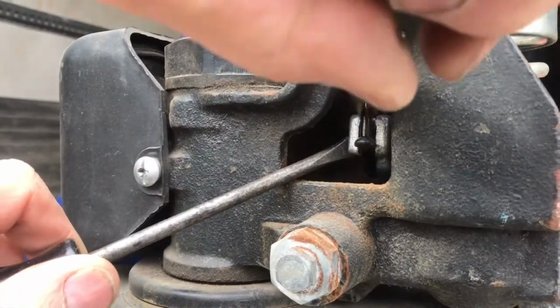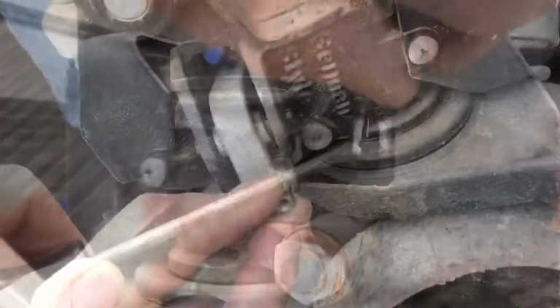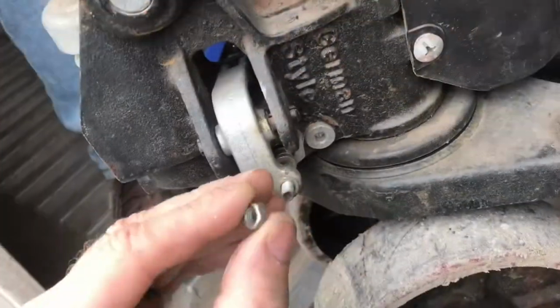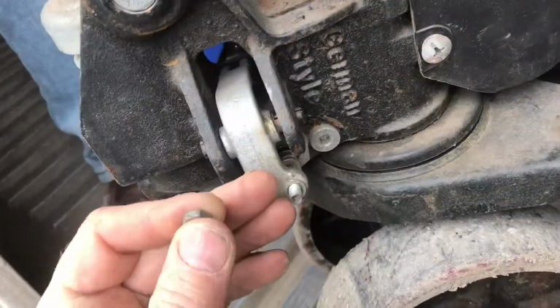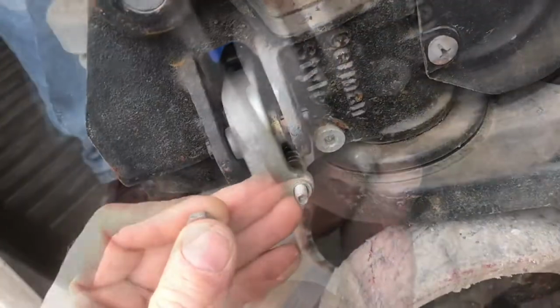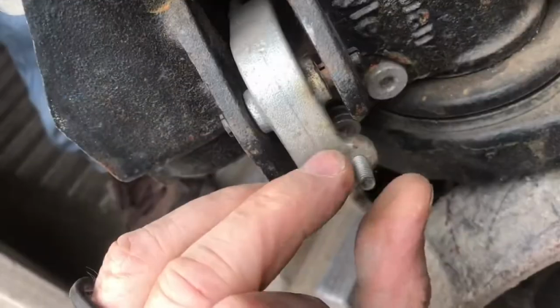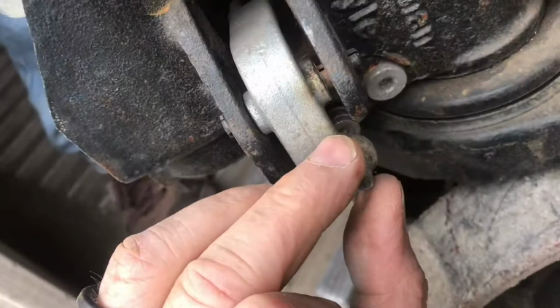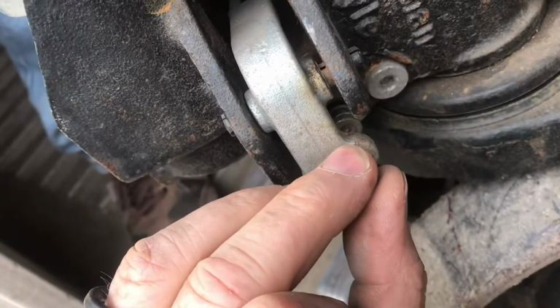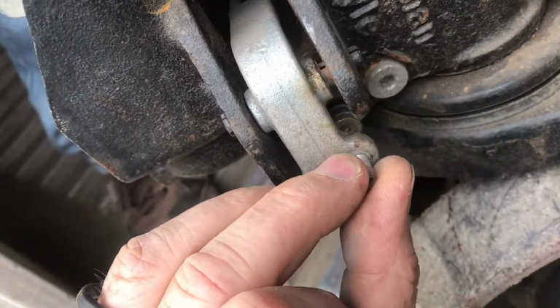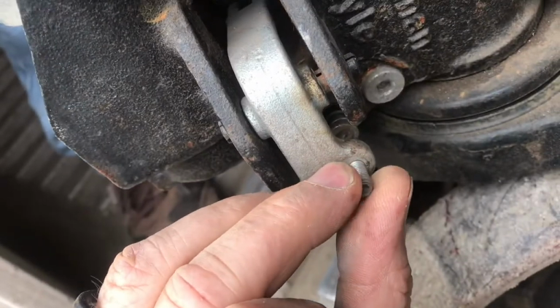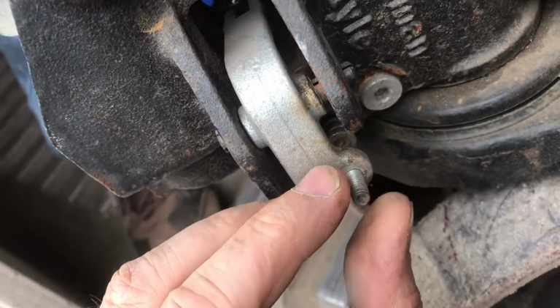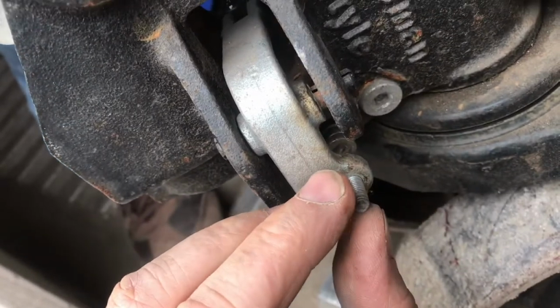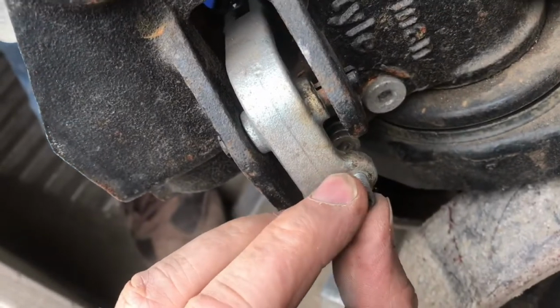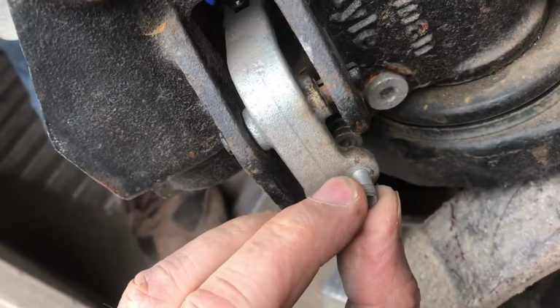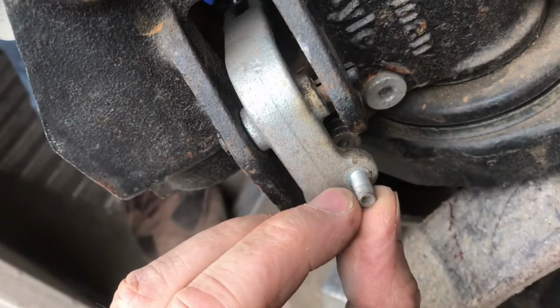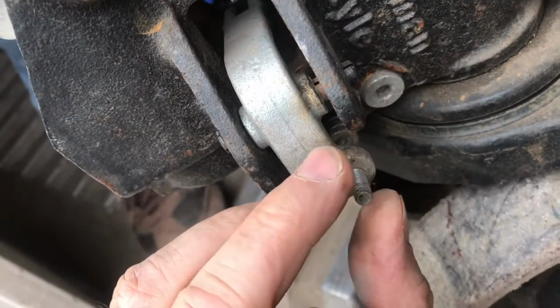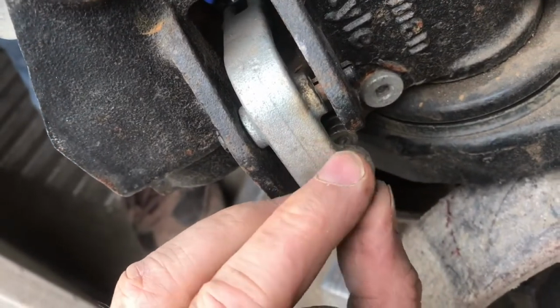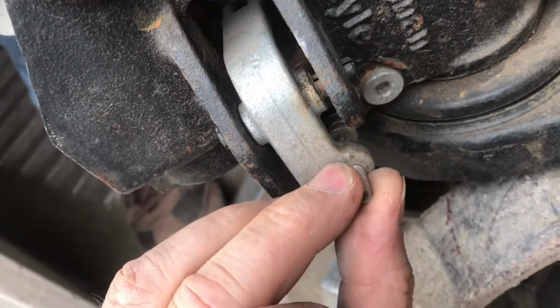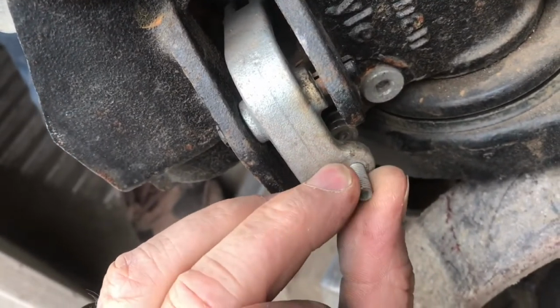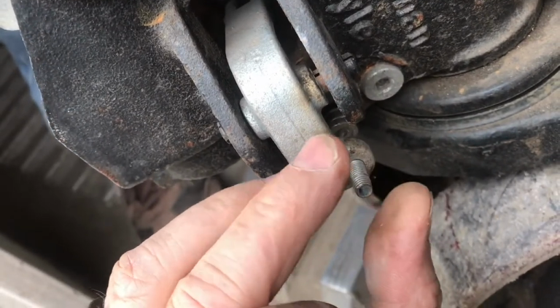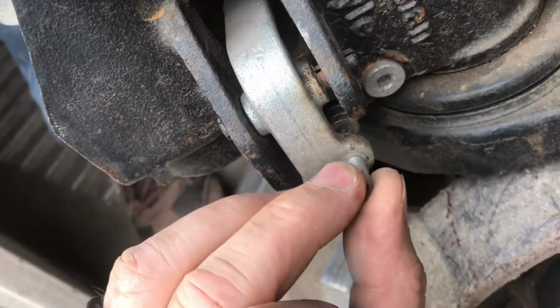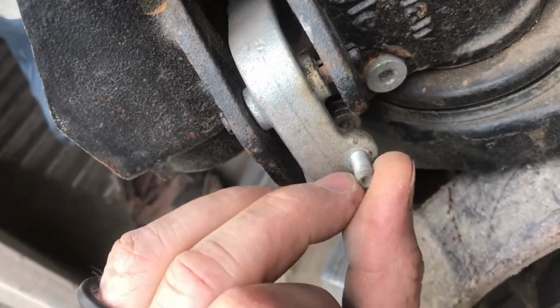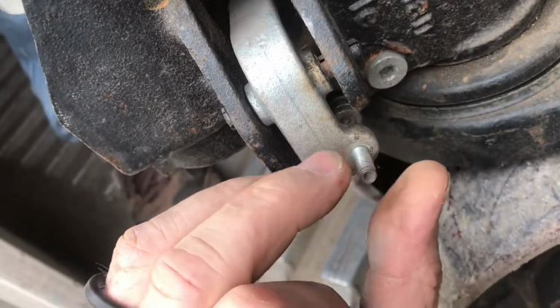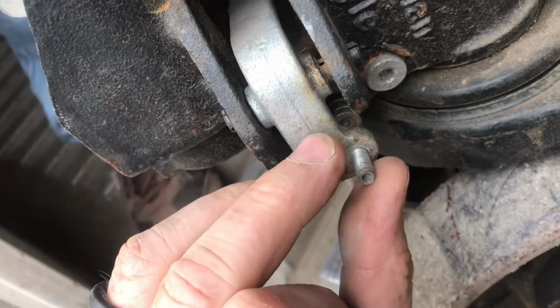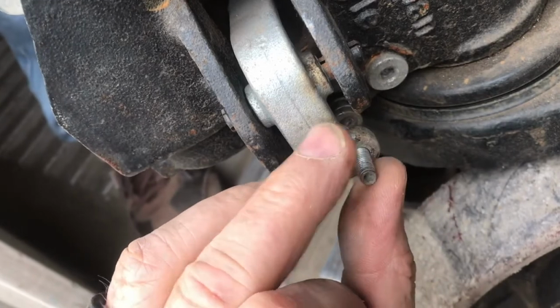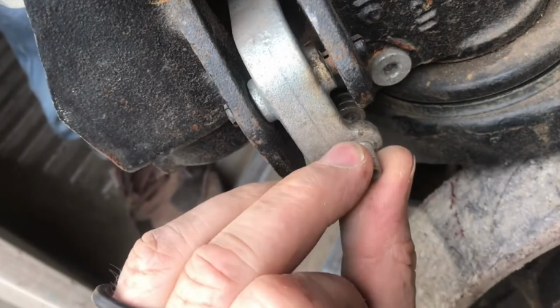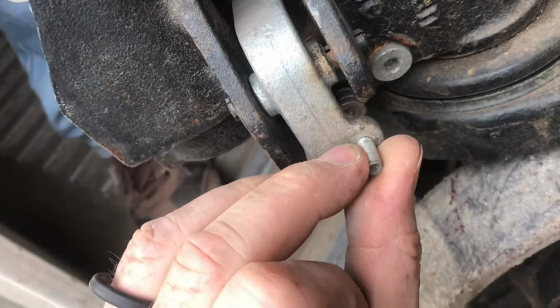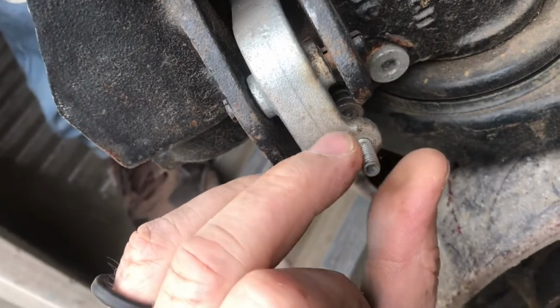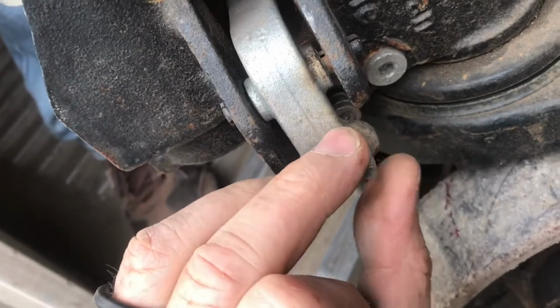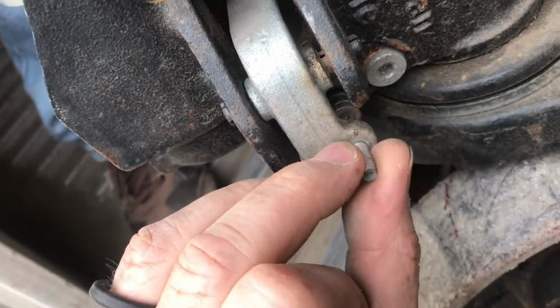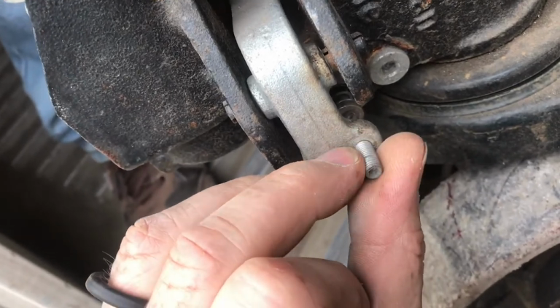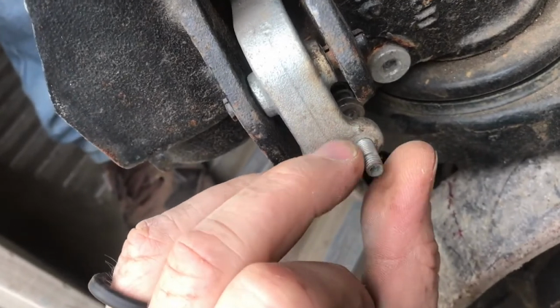We need to retract the forks just a little bit with this fine adjustment. You could measure how much this shaft is out before you retract it. That way when we're done we can put it back to the exact adjustment it was.